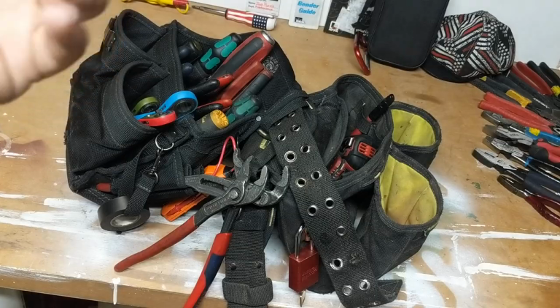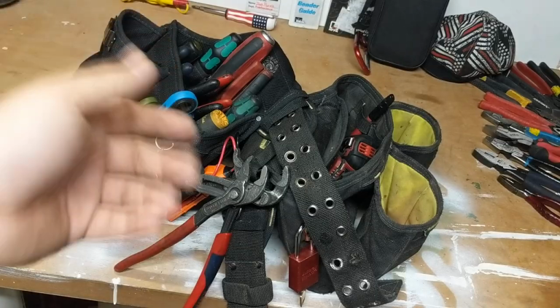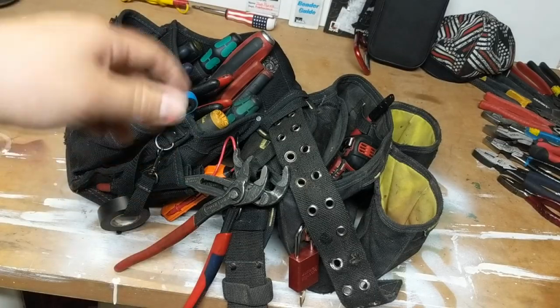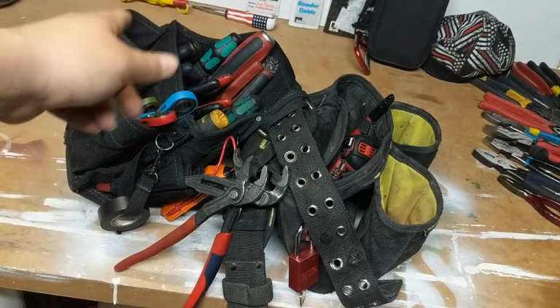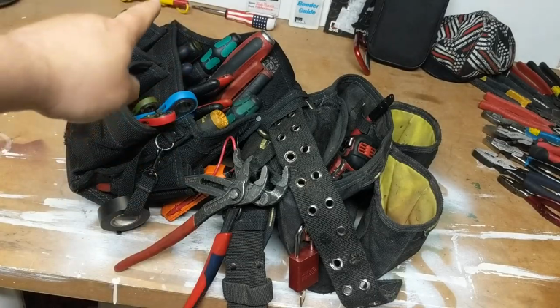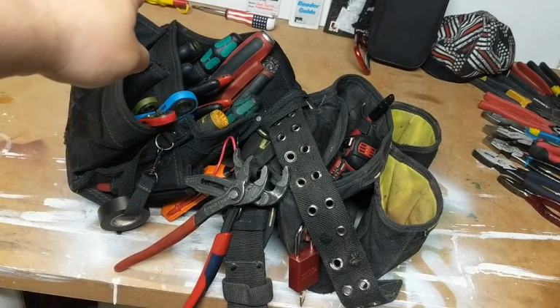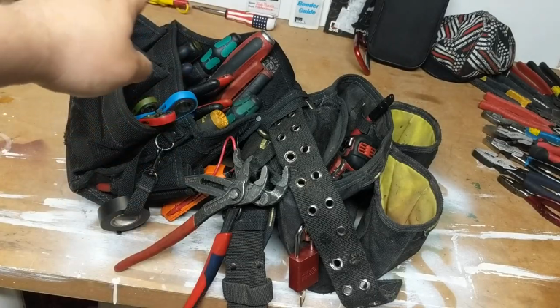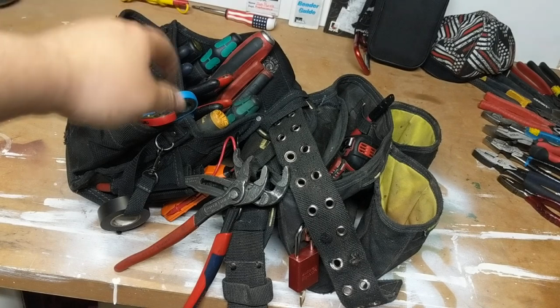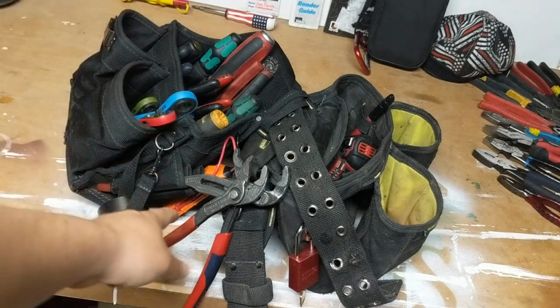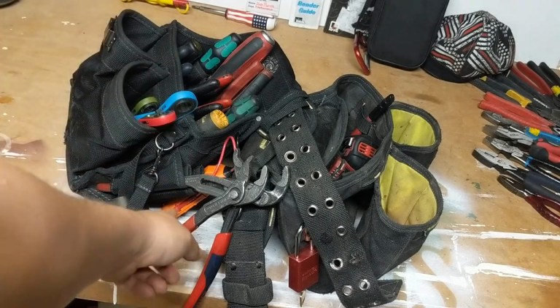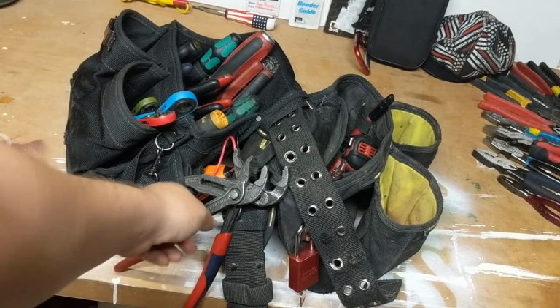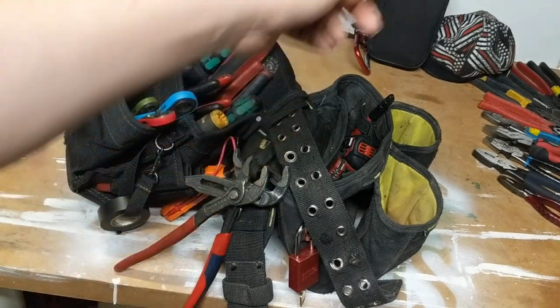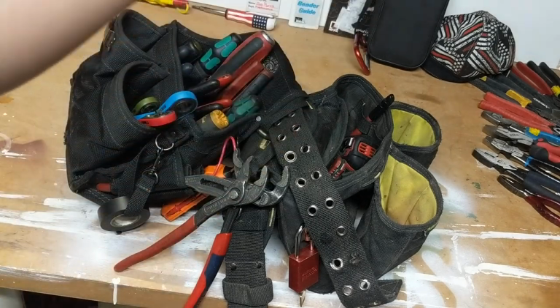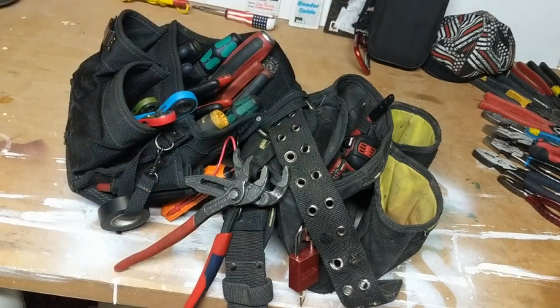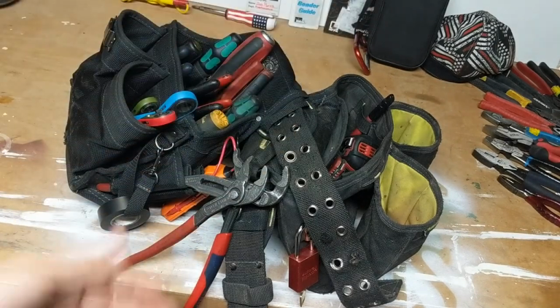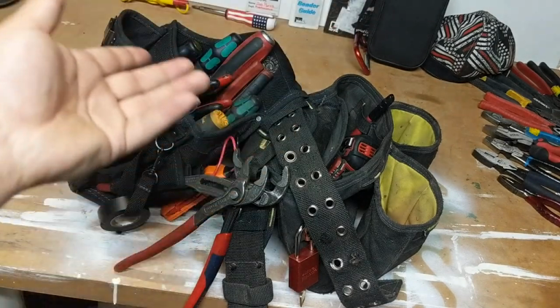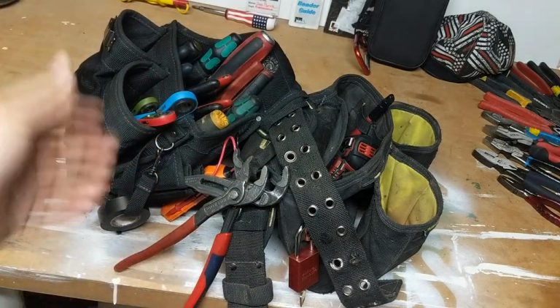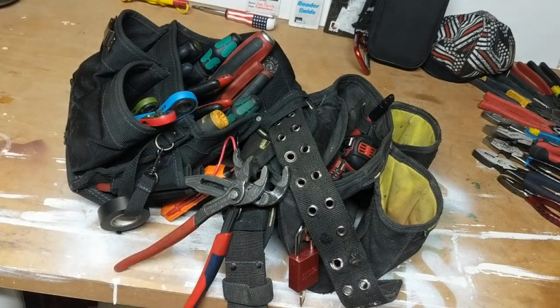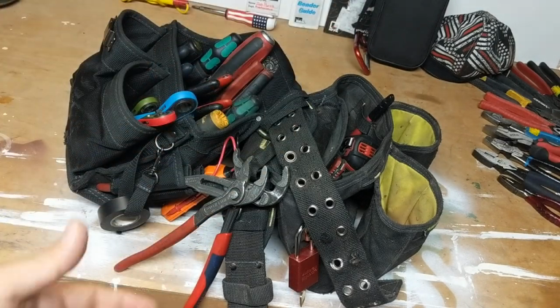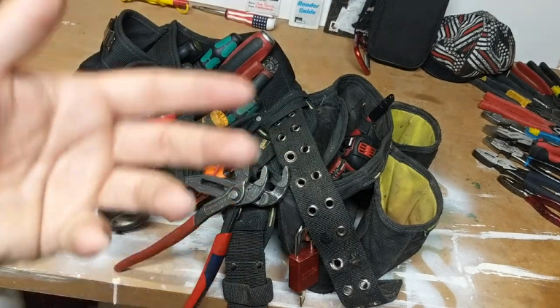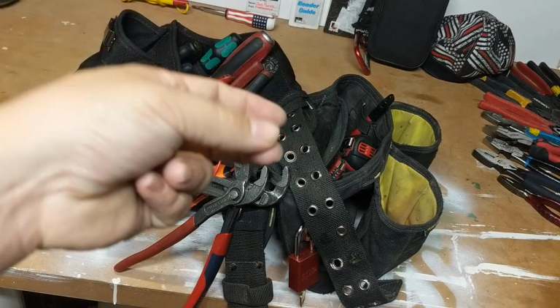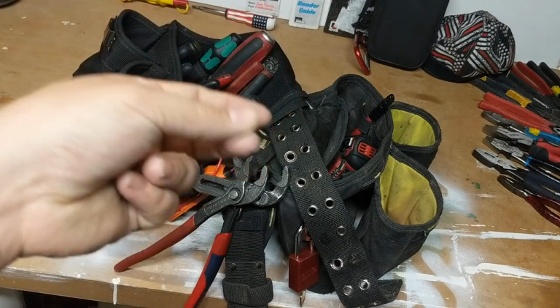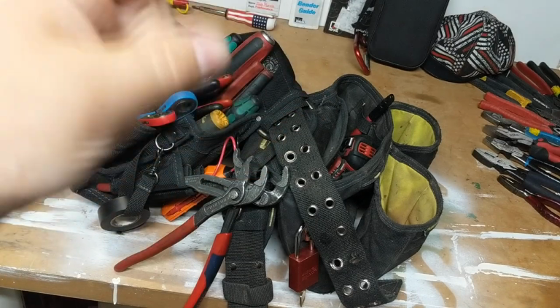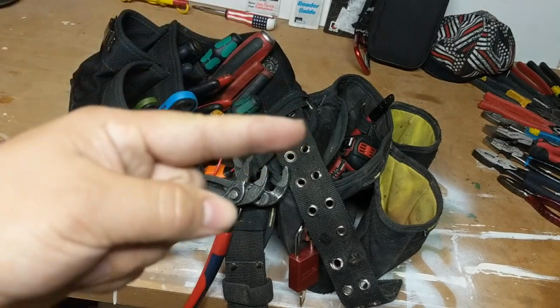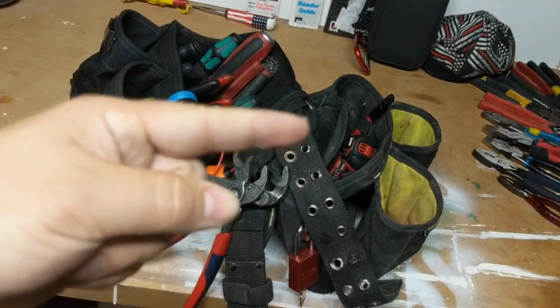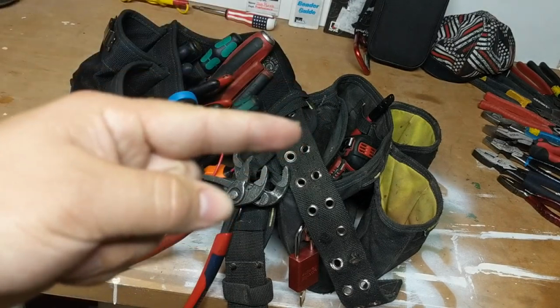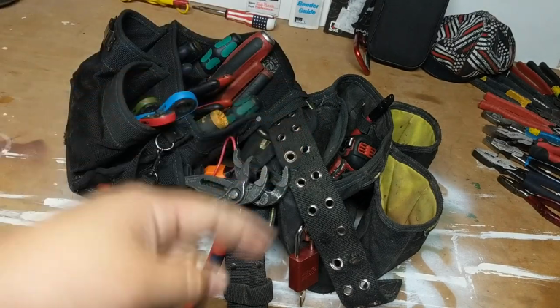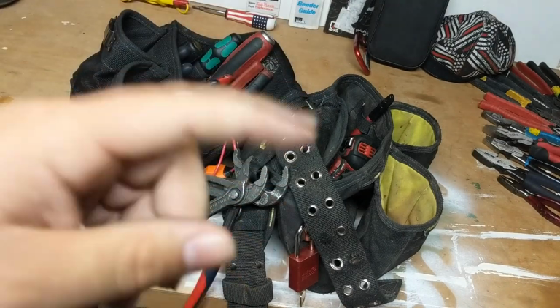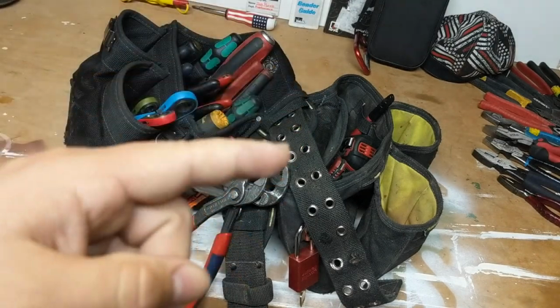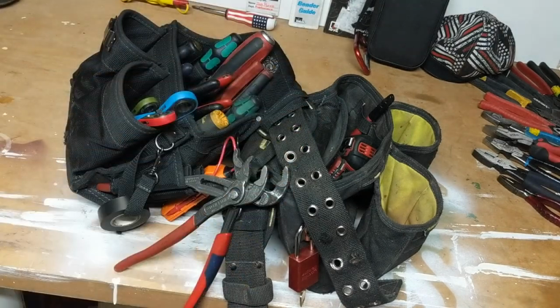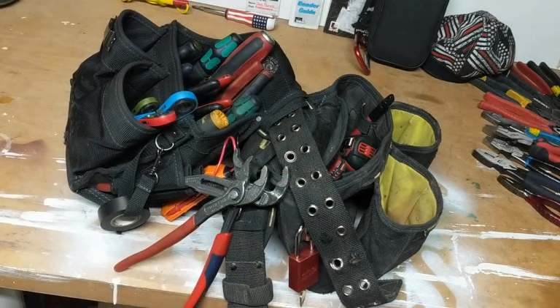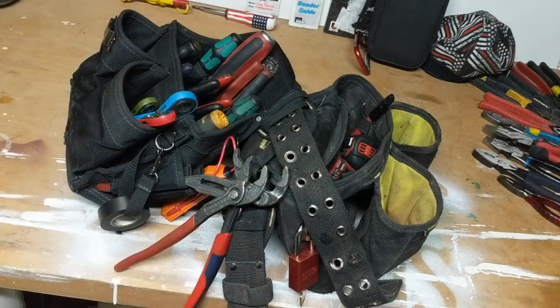If you guys want, I can do a video on my different multimeters — I have that one, a little tiny one, my Fluke, and another Klein one. Anyways guys, most important part: smile, it's going to be wonderful.